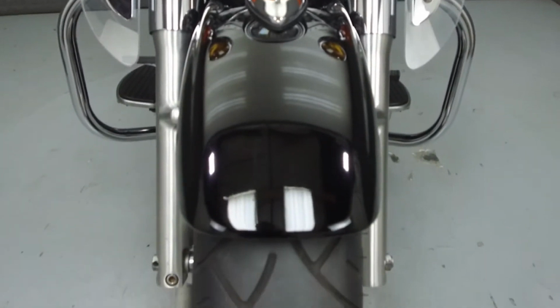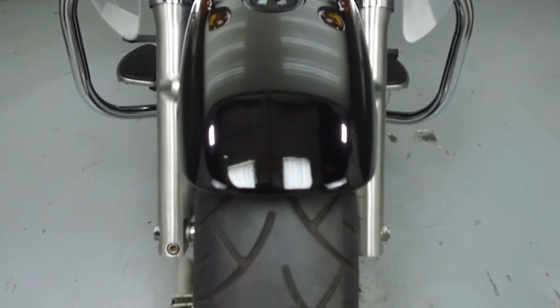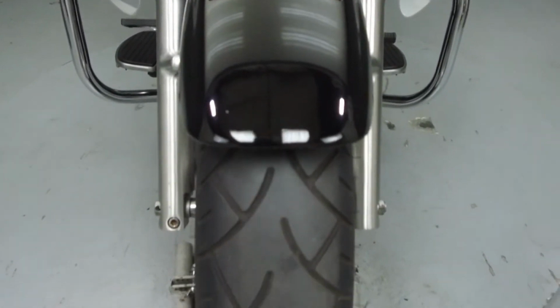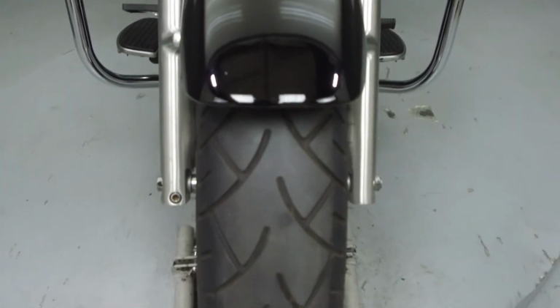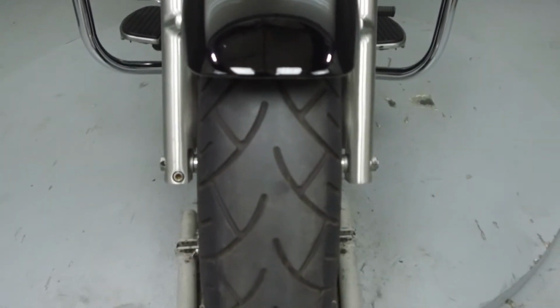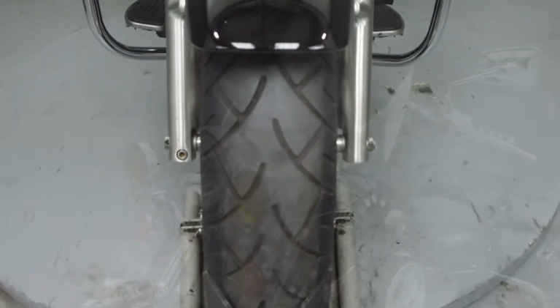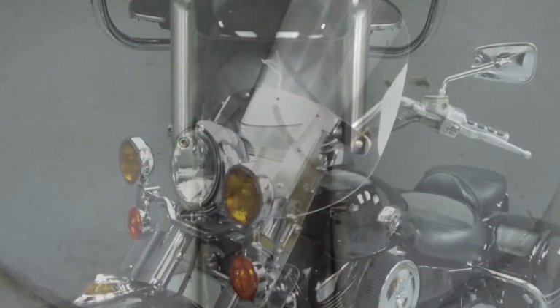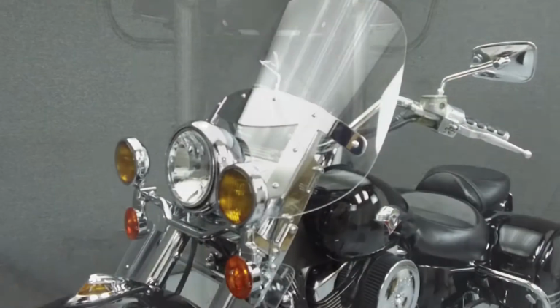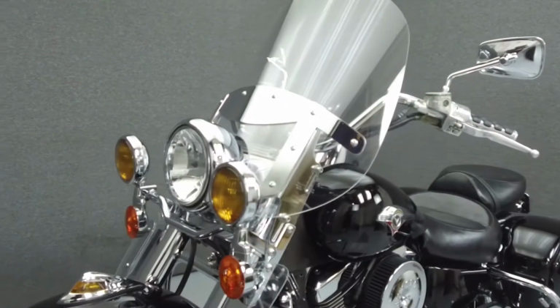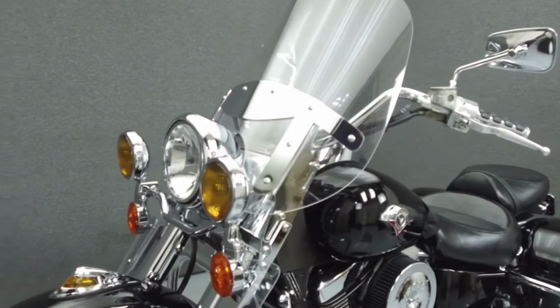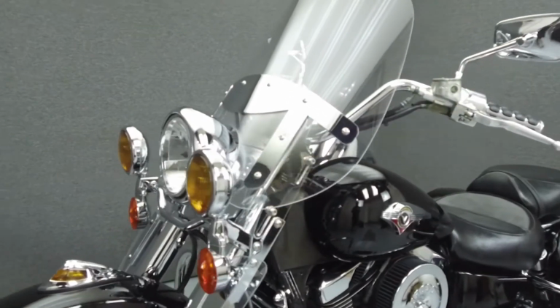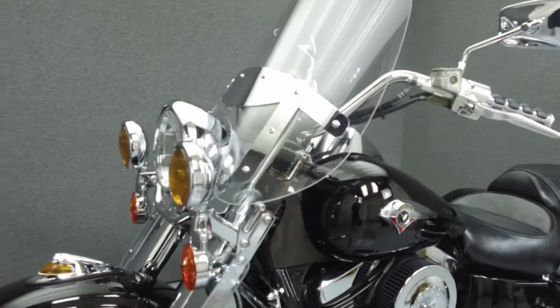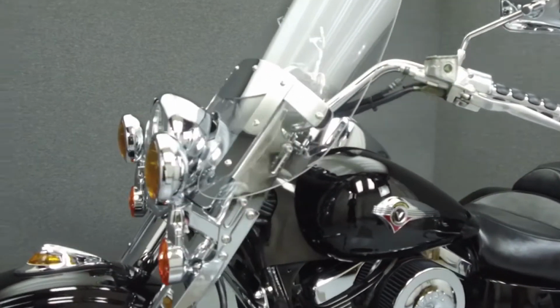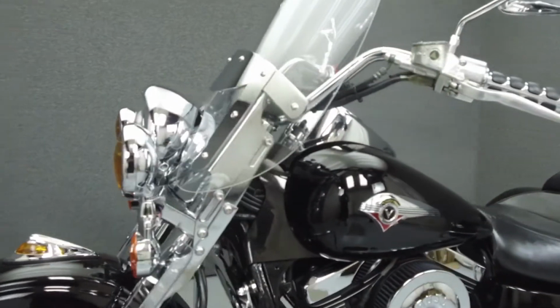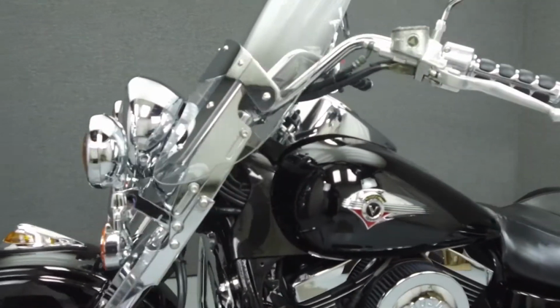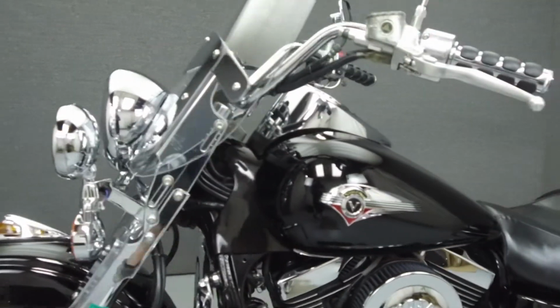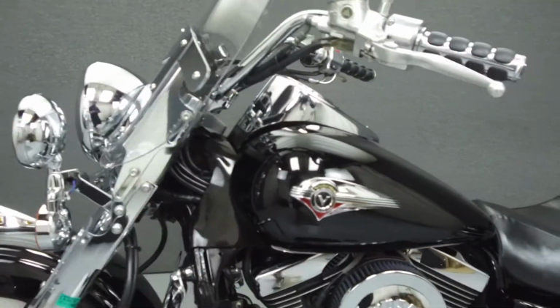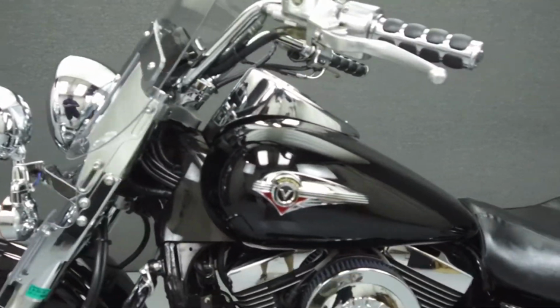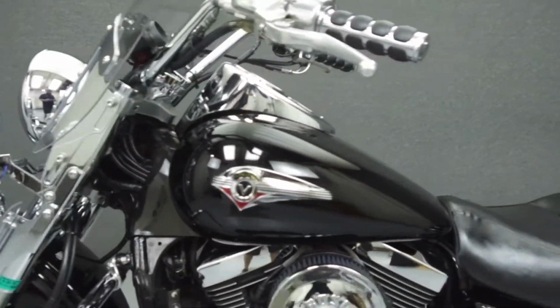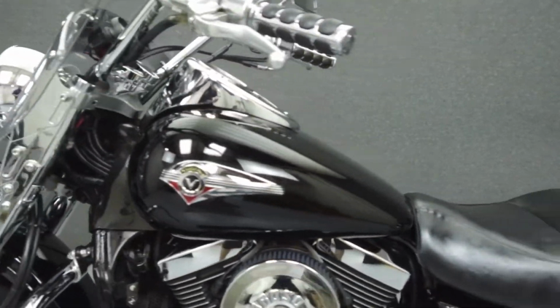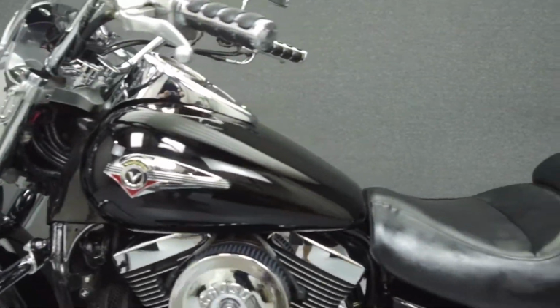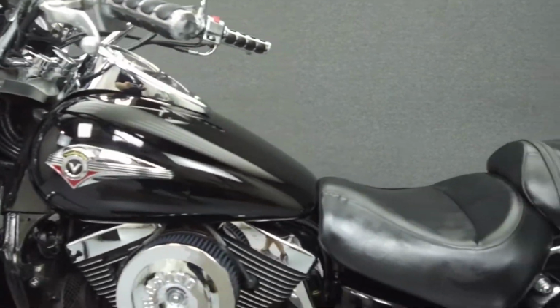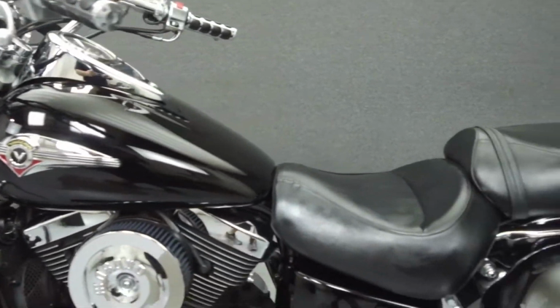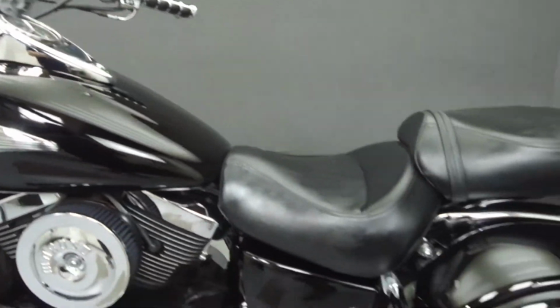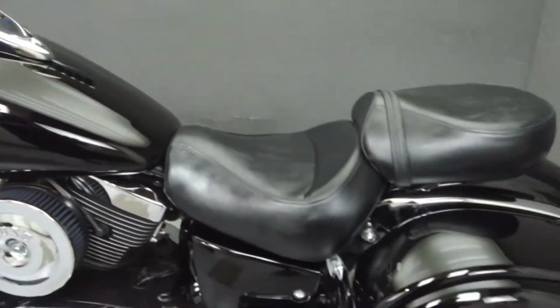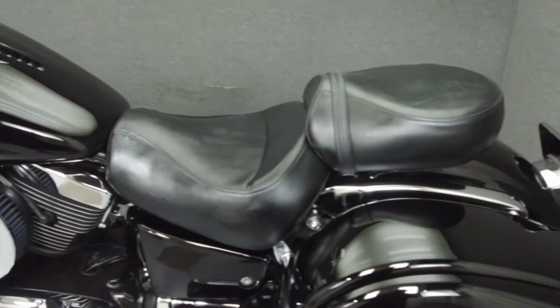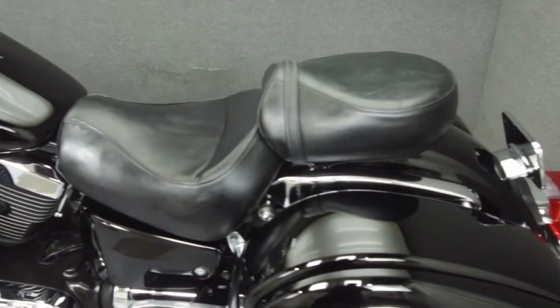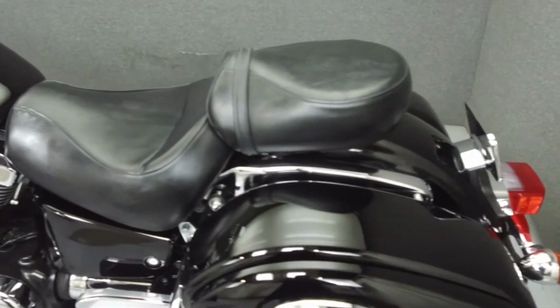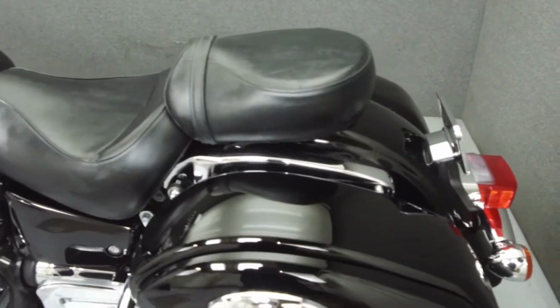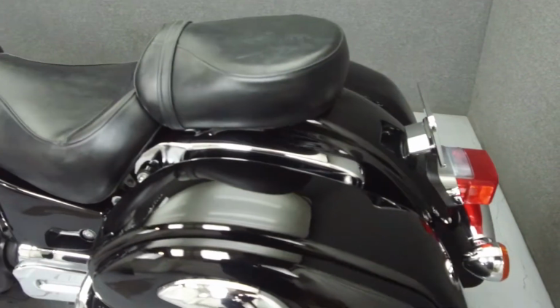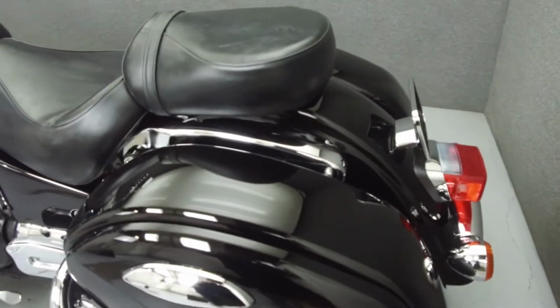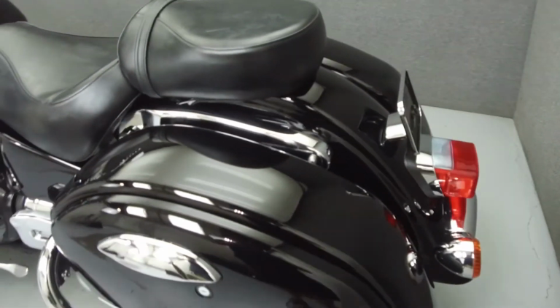It has been upgraded with a Power Commander 3, a Vance & Hines exhaust, an open air intake, tachometer, 12-volt outlet, and grips.